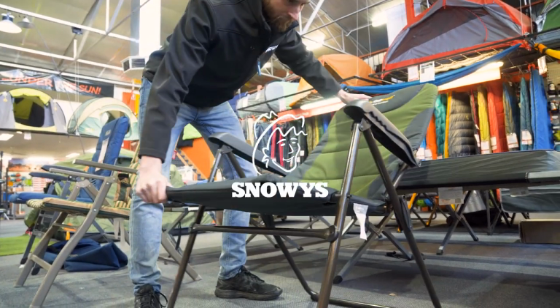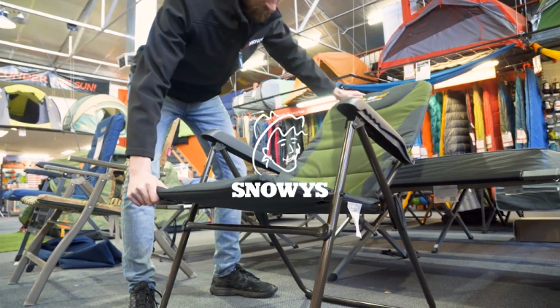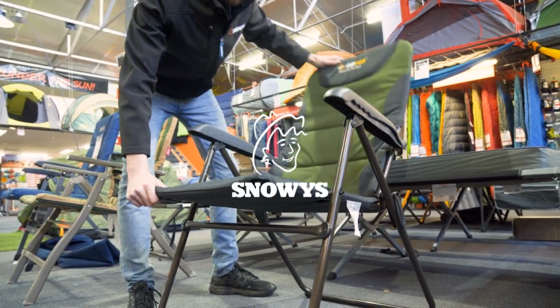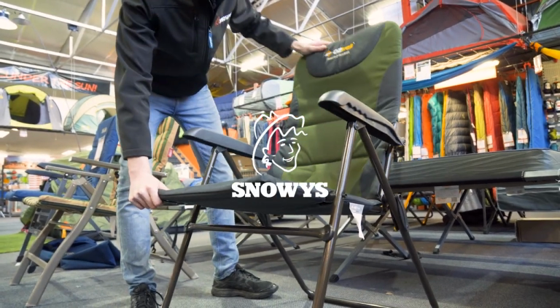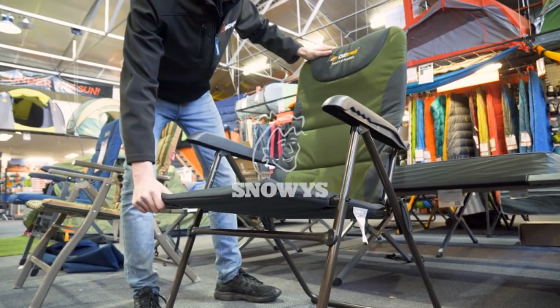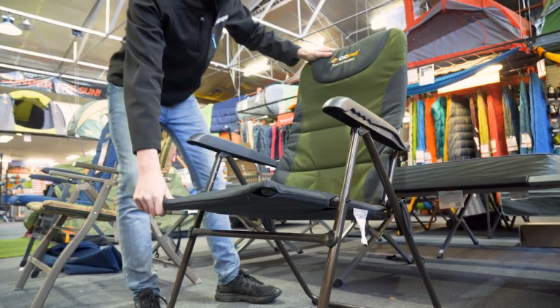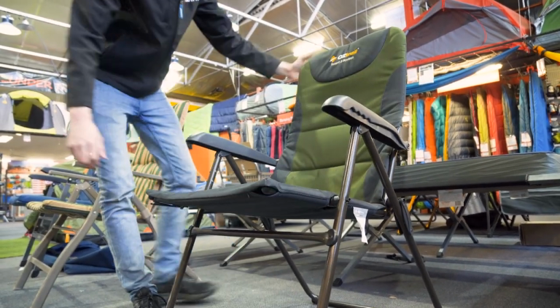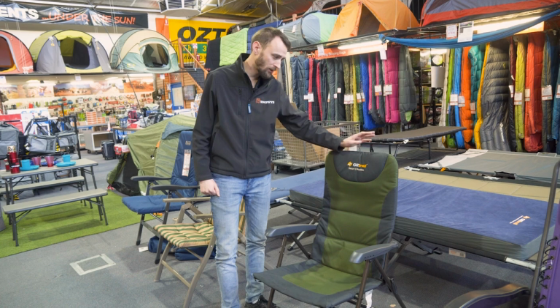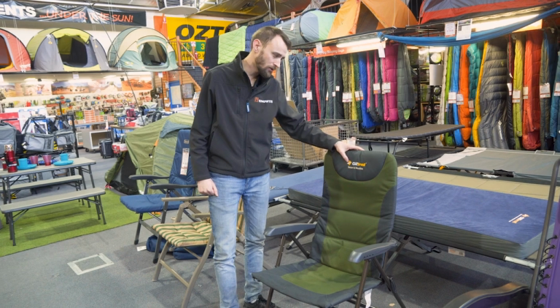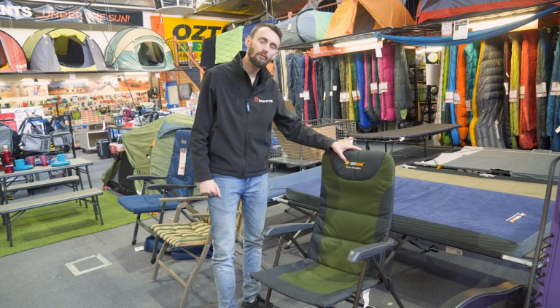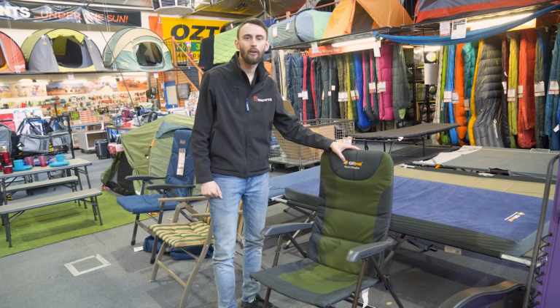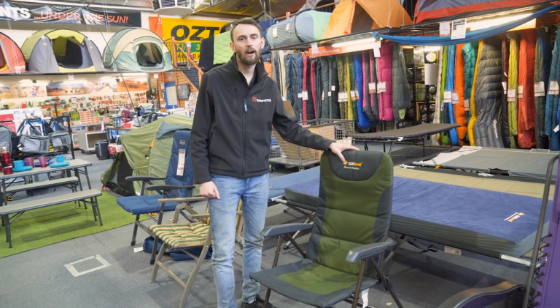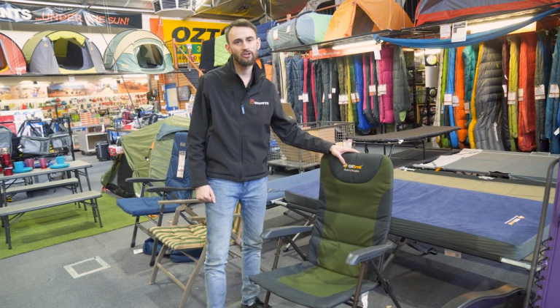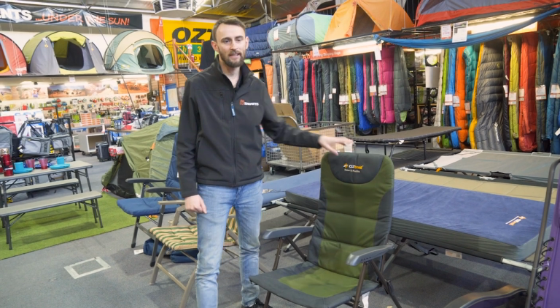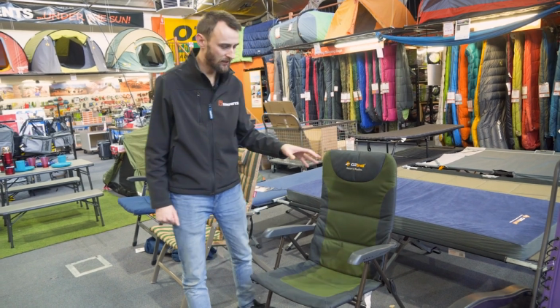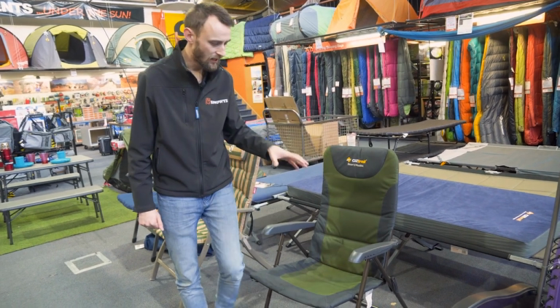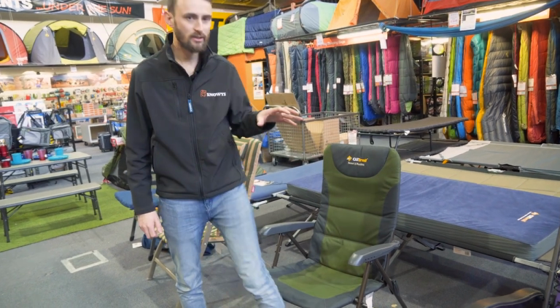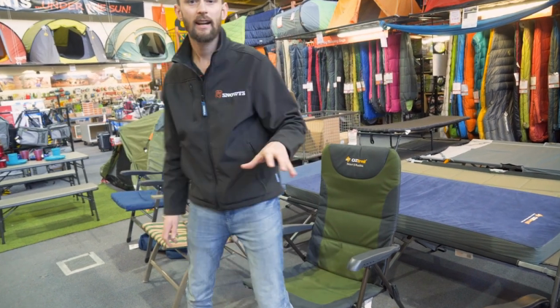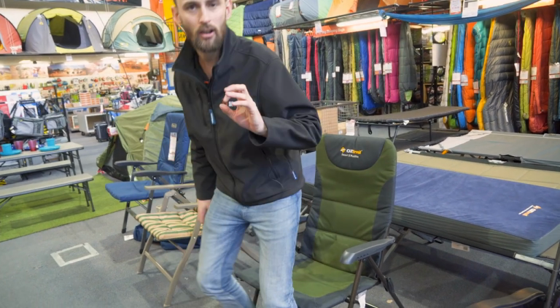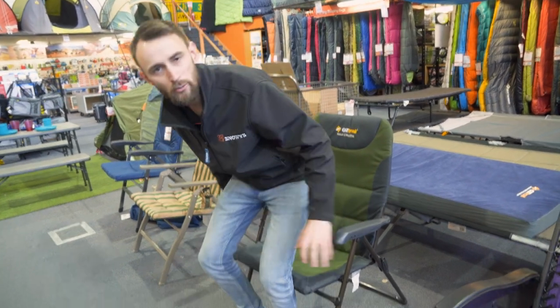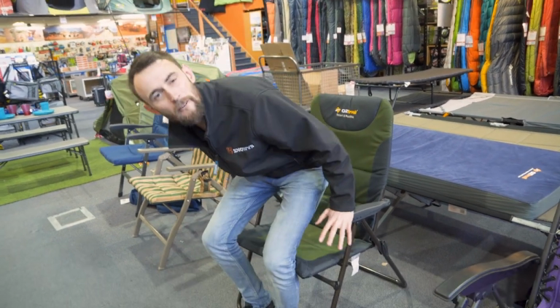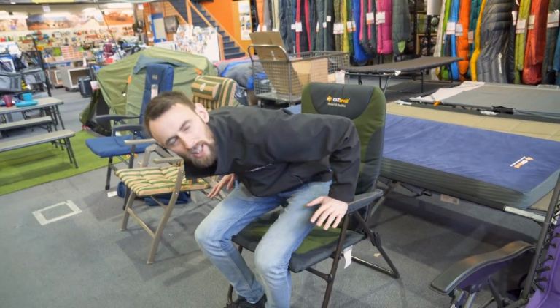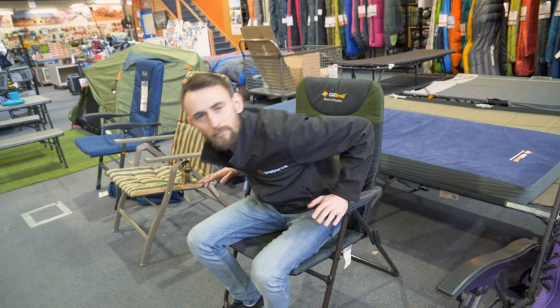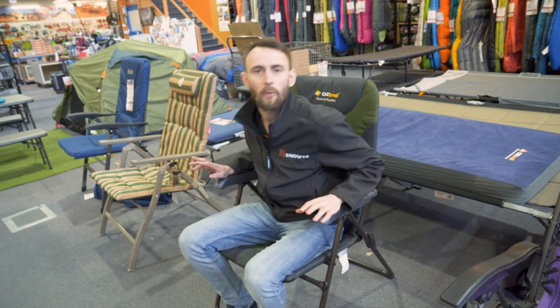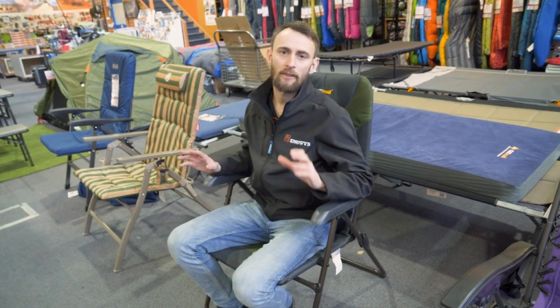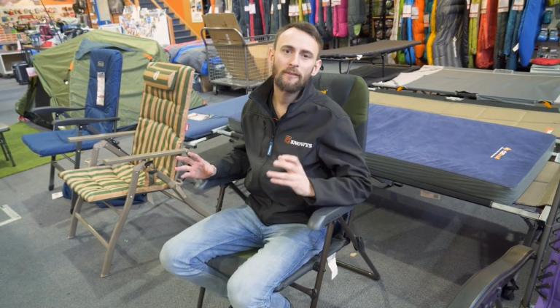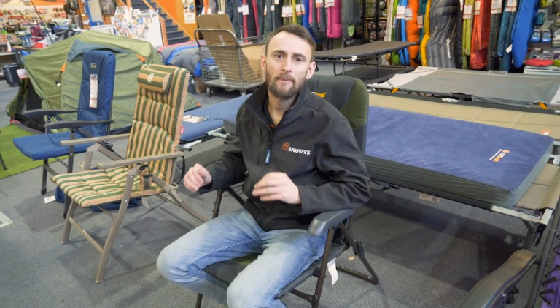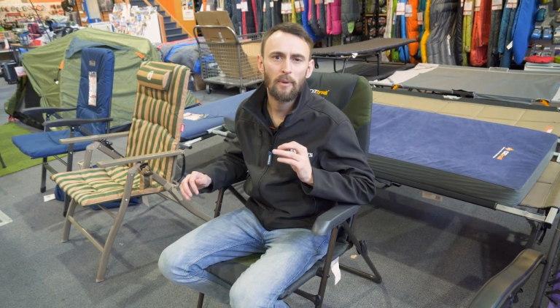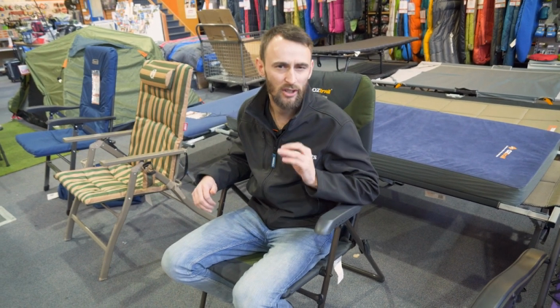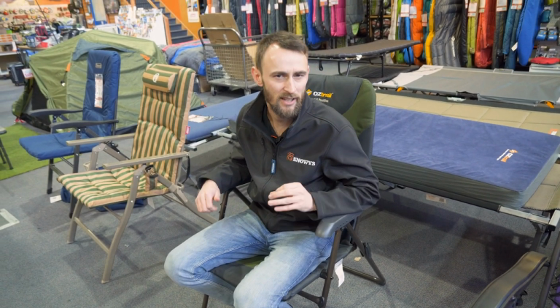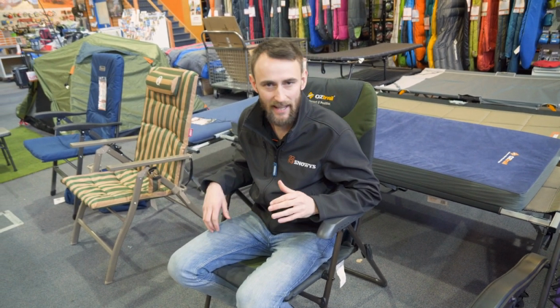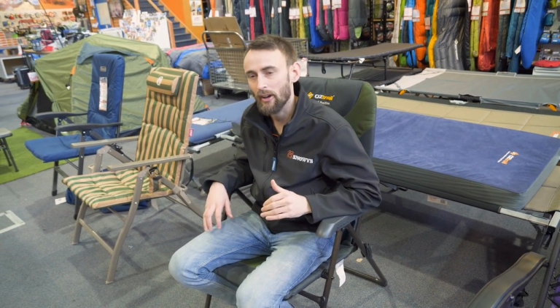G'day guys, it's Ben from Snowys here. Today we're going to have a quick look at the Austrail Resort Five Position Chair. This one here is a great lightweight, value-for-money option if you're looking for something a little bit more luxurious at the campsite.